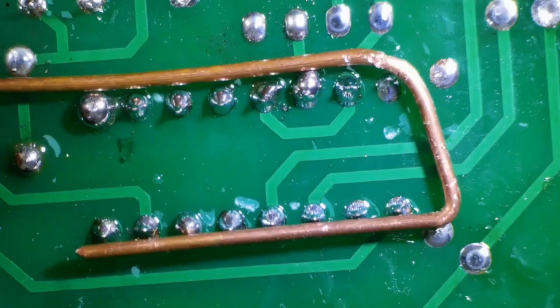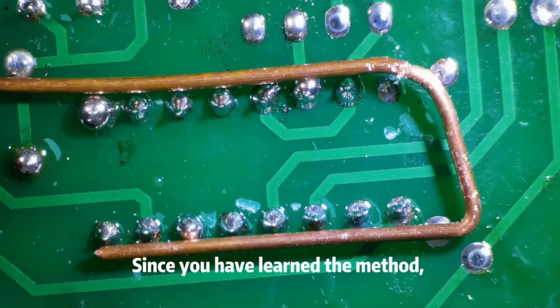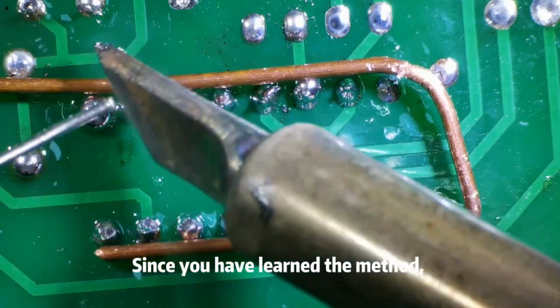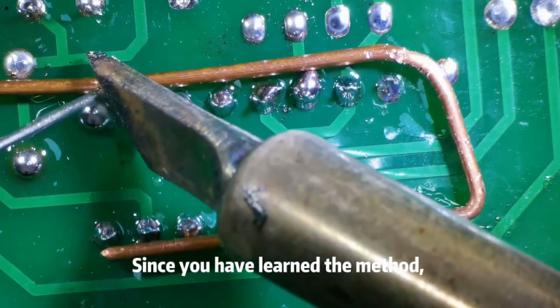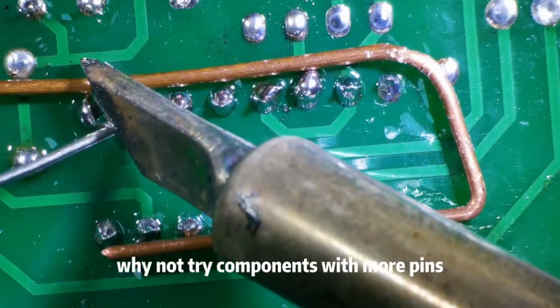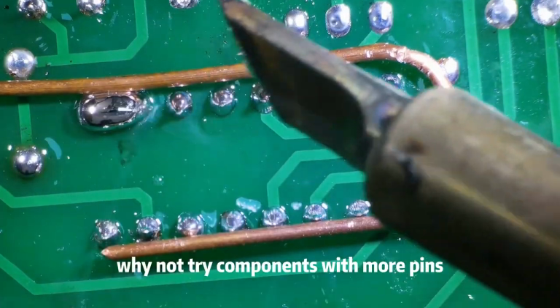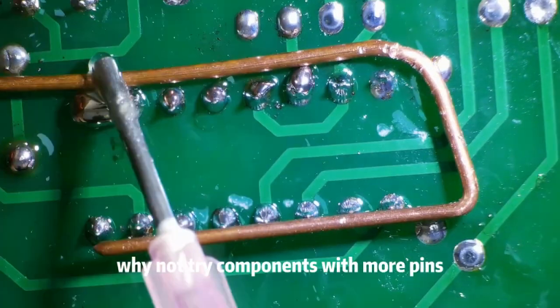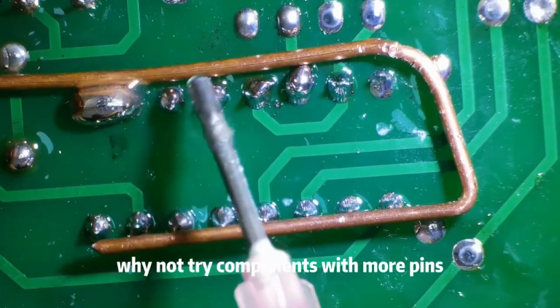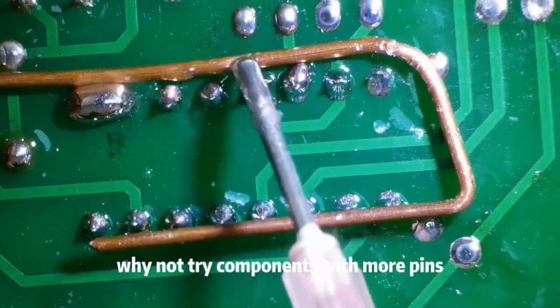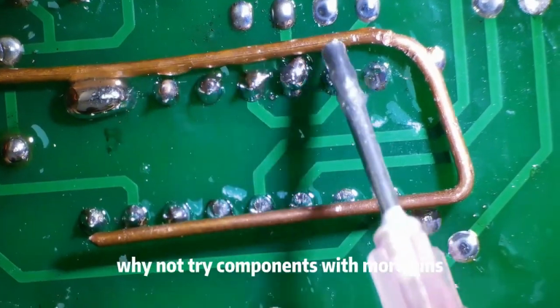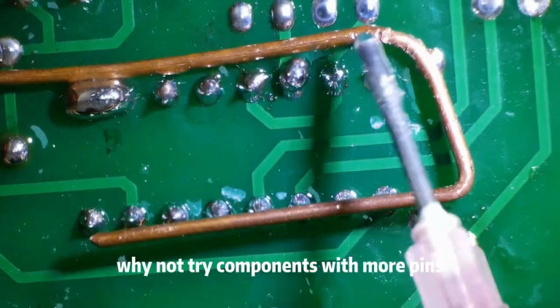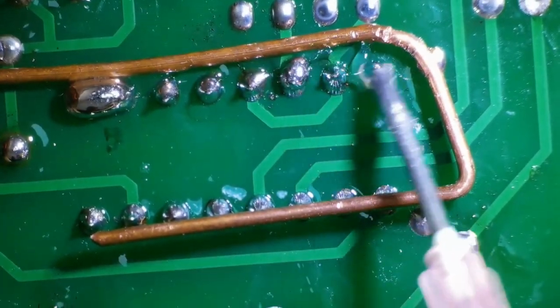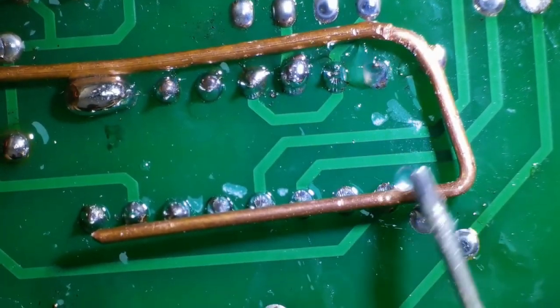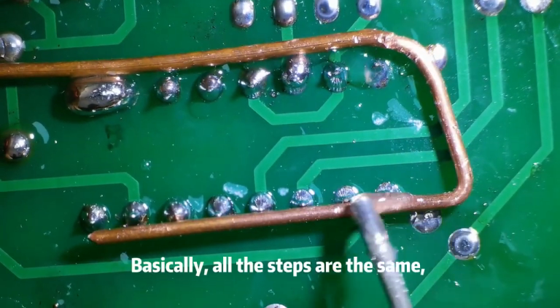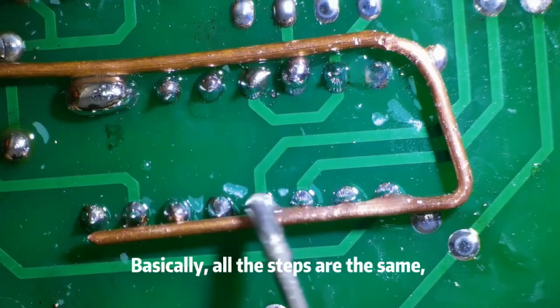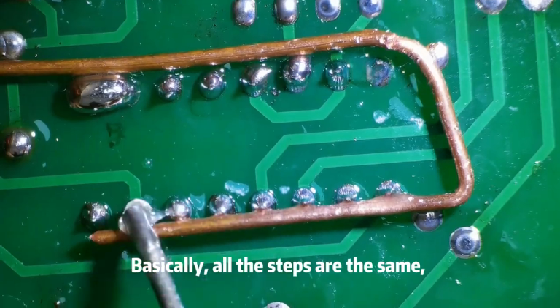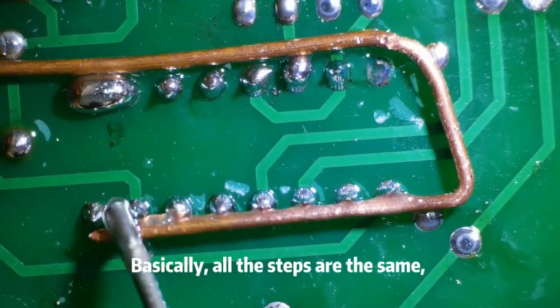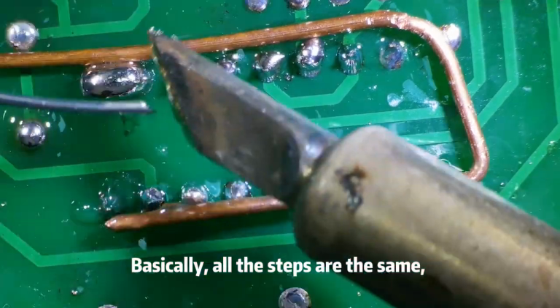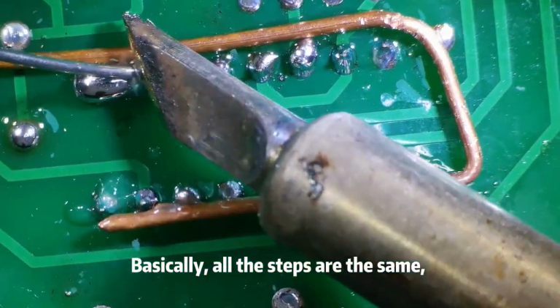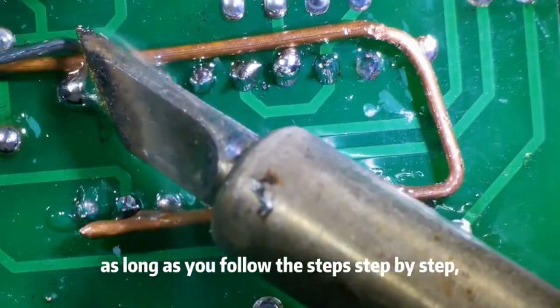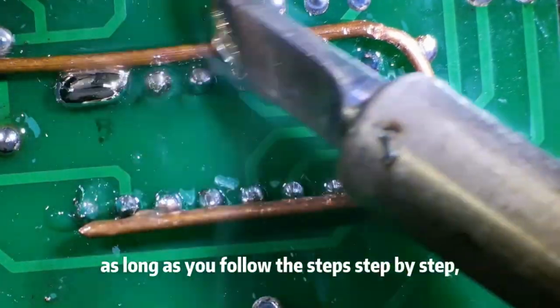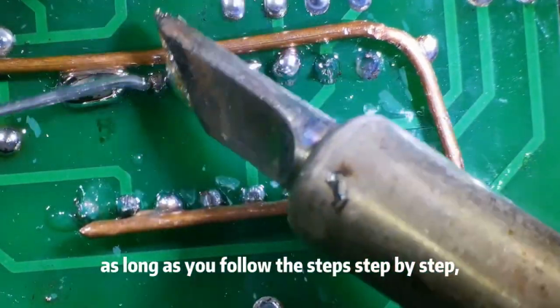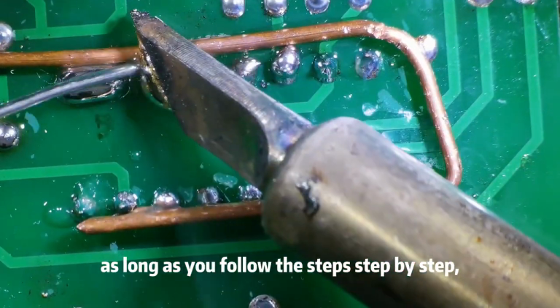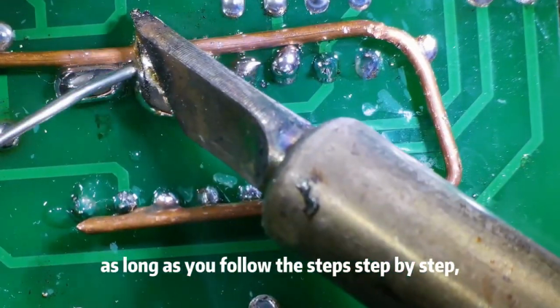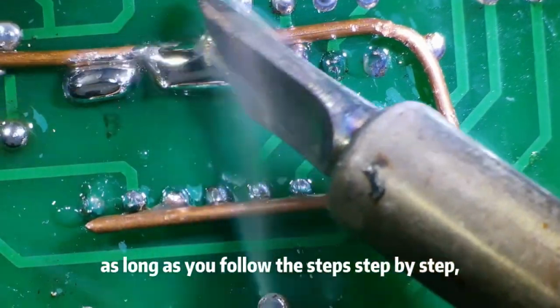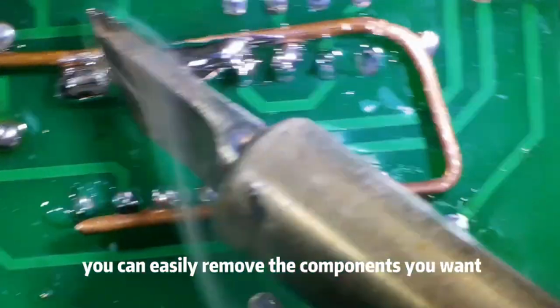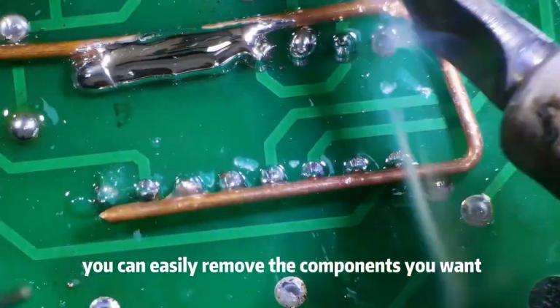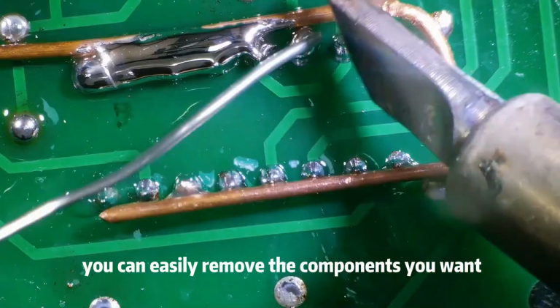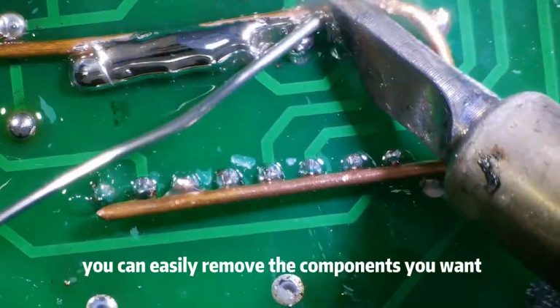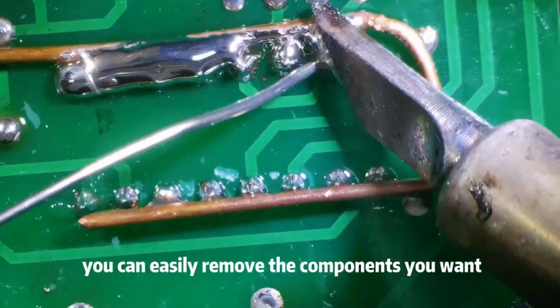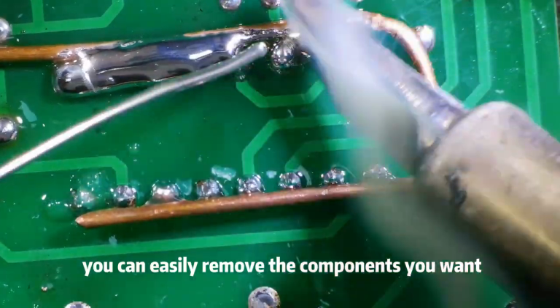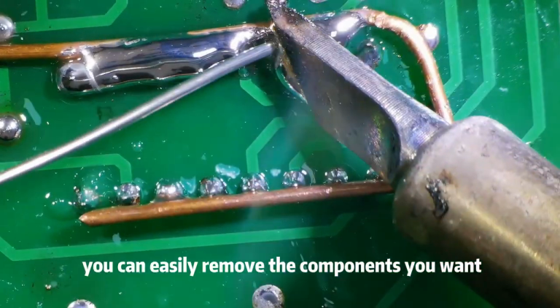Since you have learned the method, why not try components with more pins? Basically, all the steps are the same. As long as you follow the steps step by step, you can easily remove the components you want.